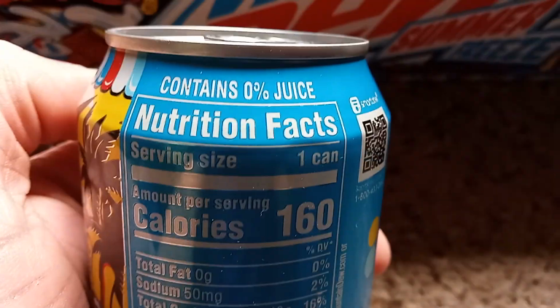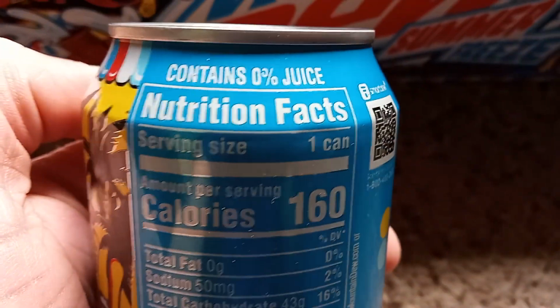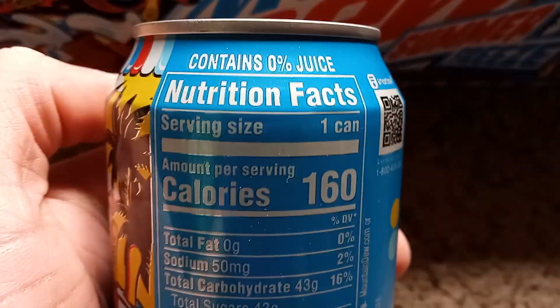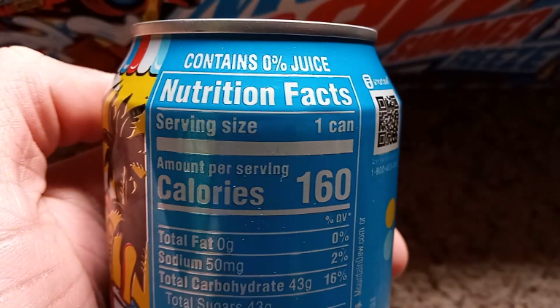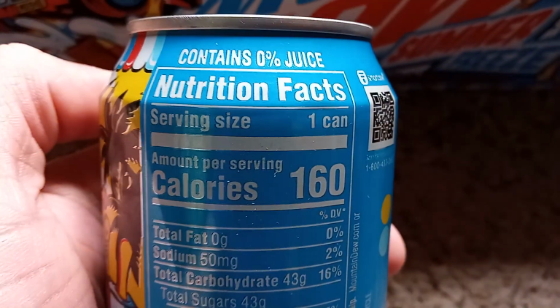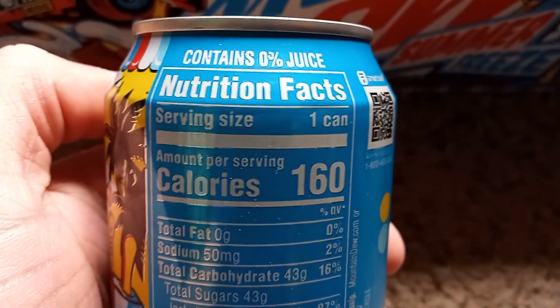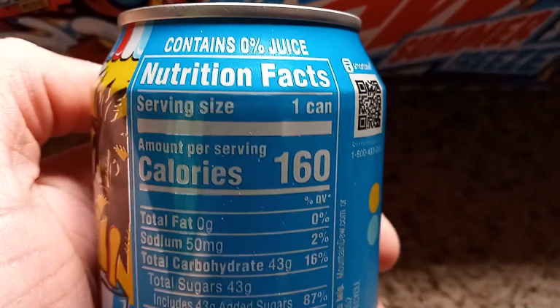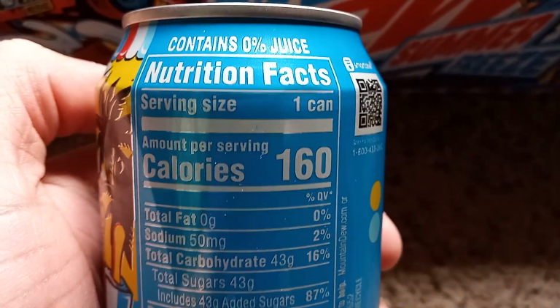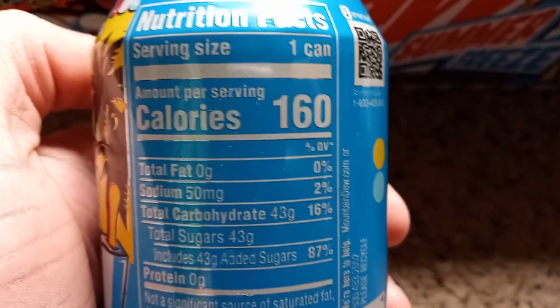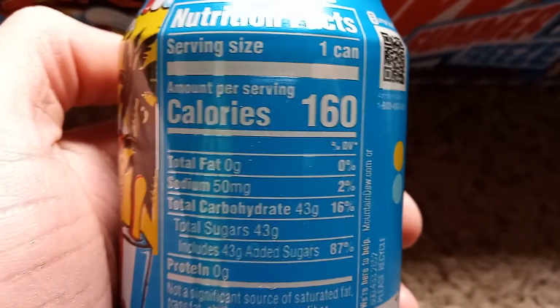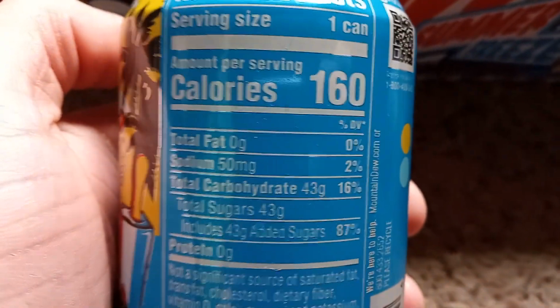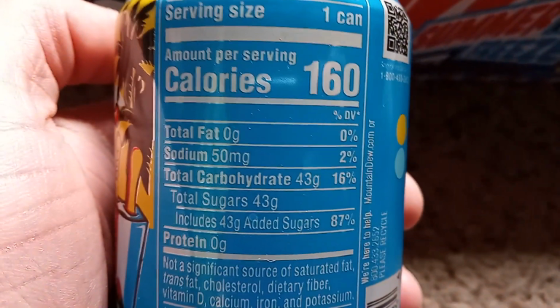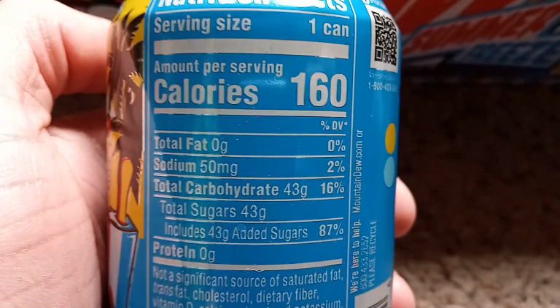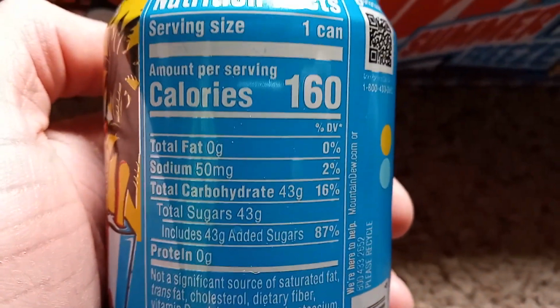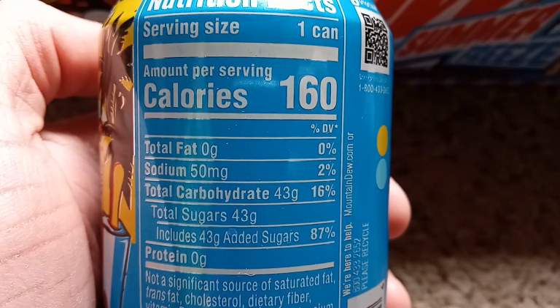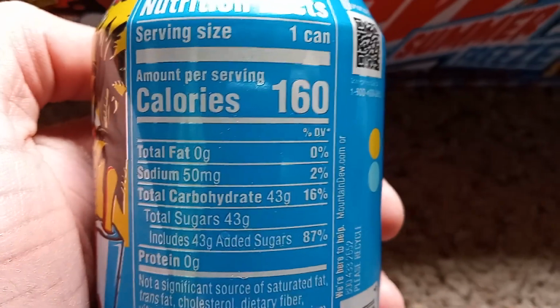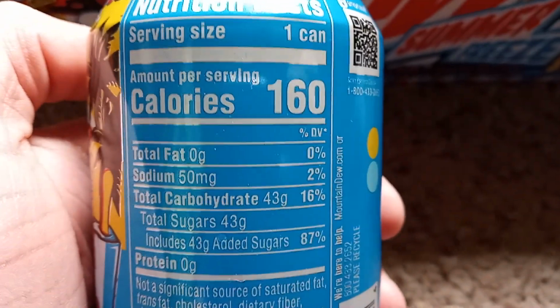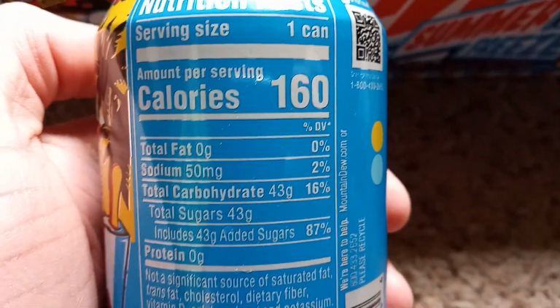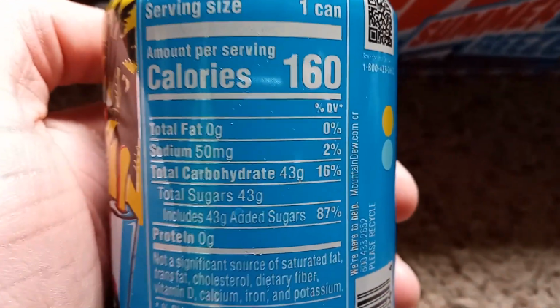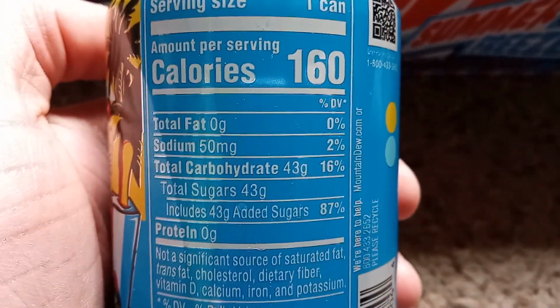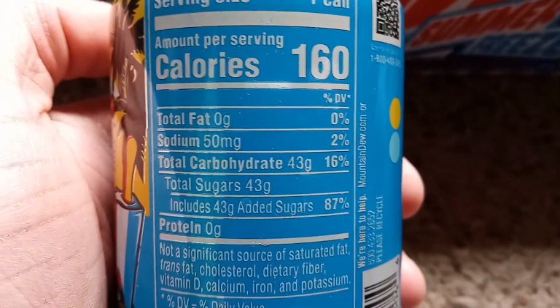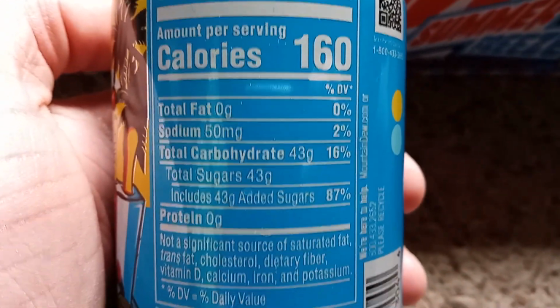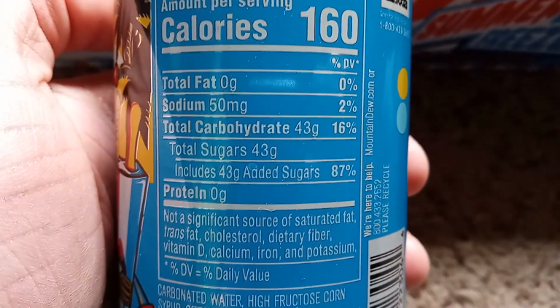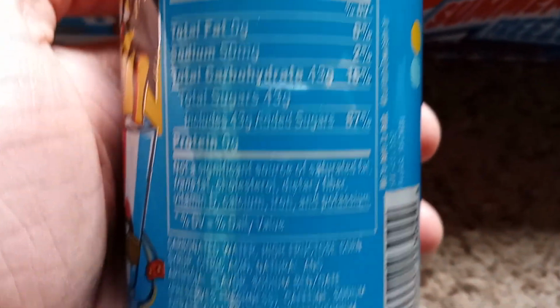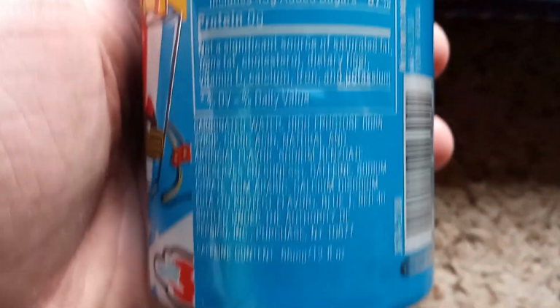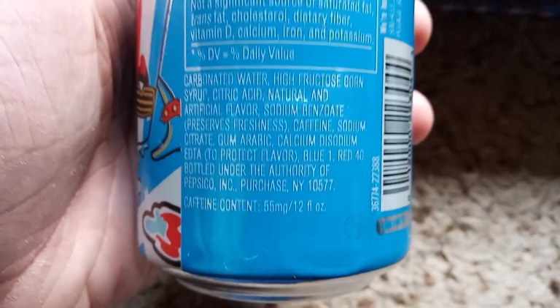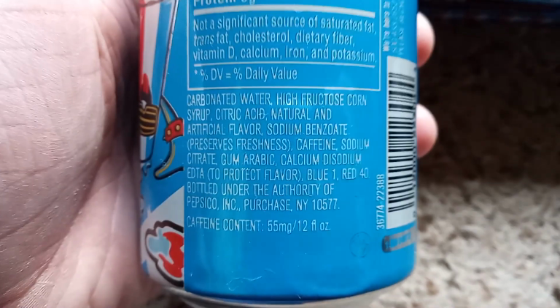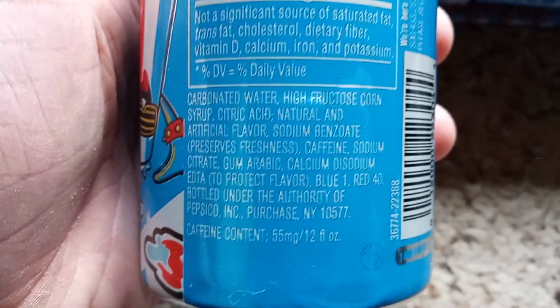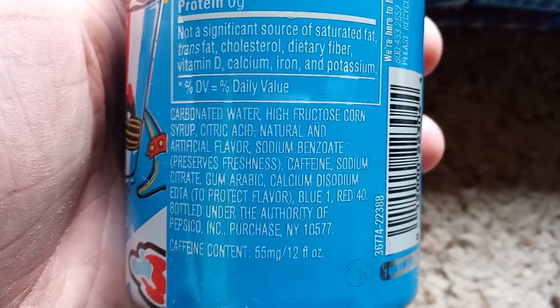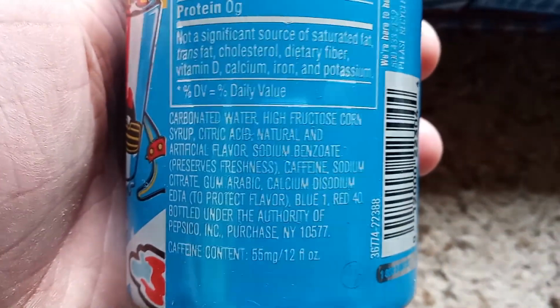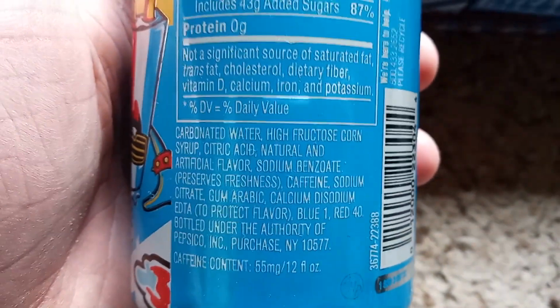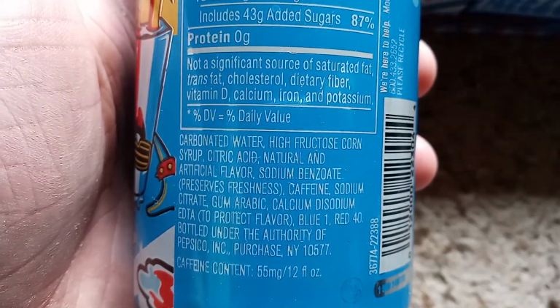A quick rundown of the nutrition facts: 0% juice, 160 calories, 50 milligrams sodium, 43 carbohydrates, 43 sugars. Caffeine content: 55 milligrams.